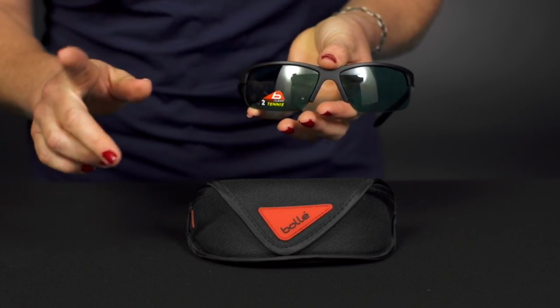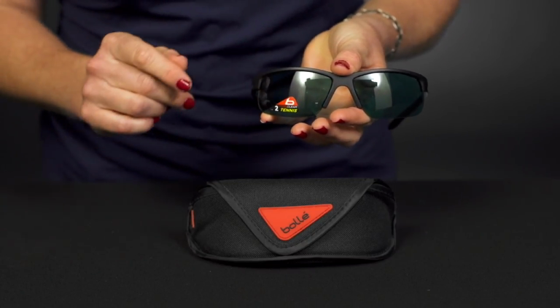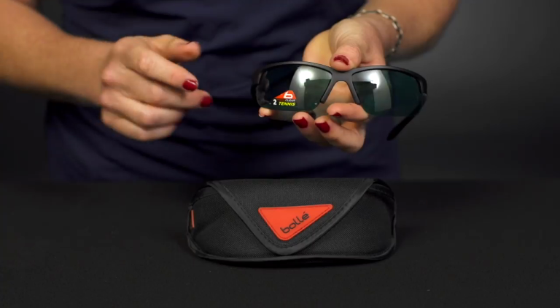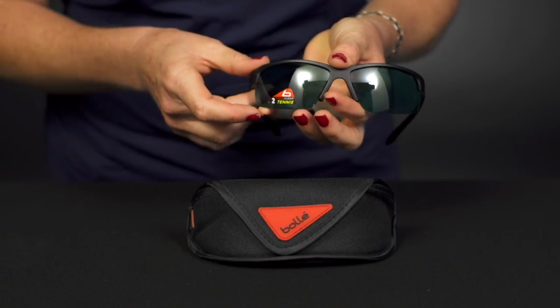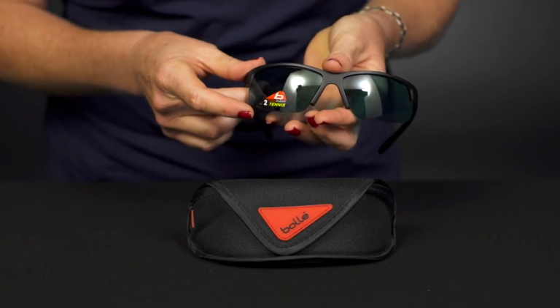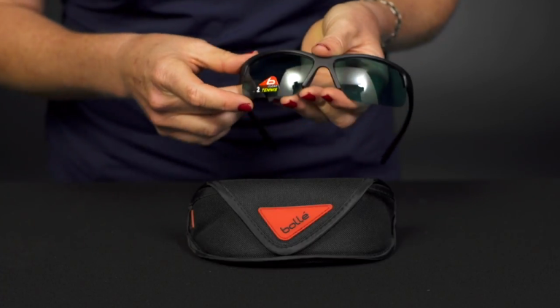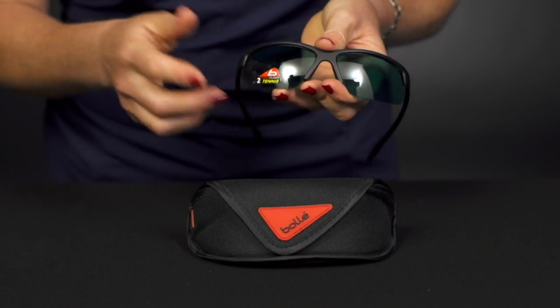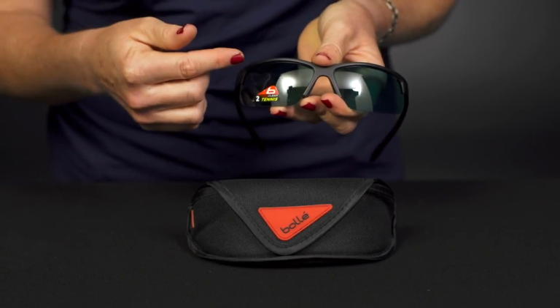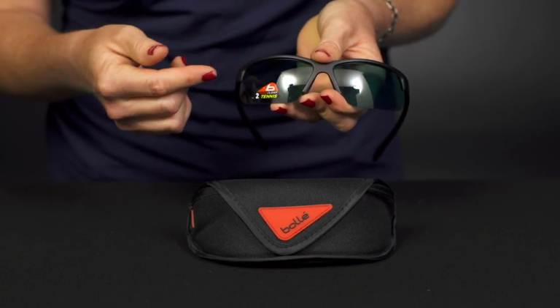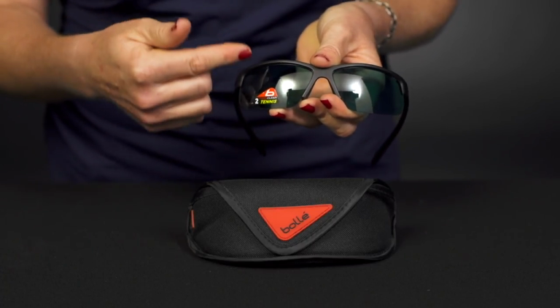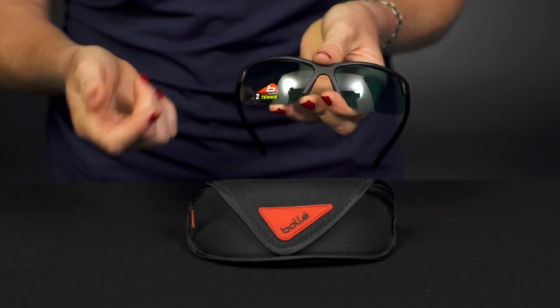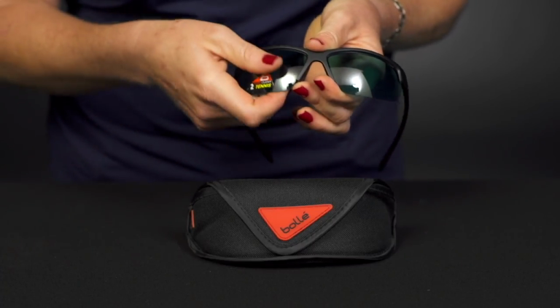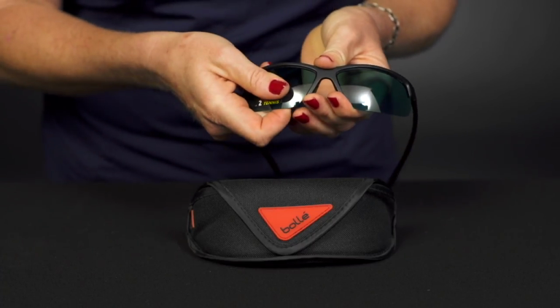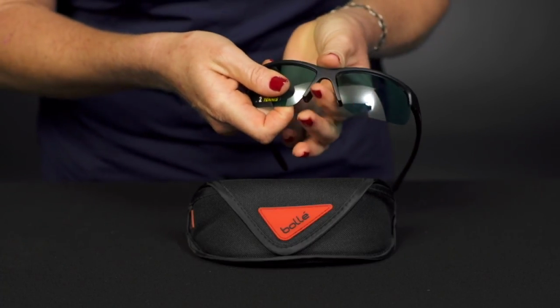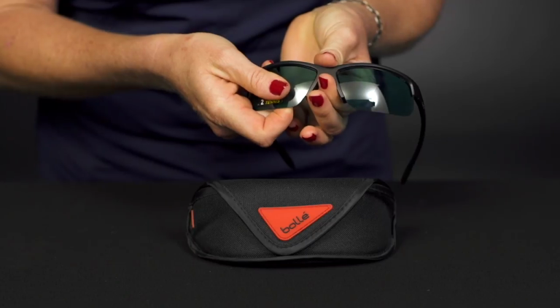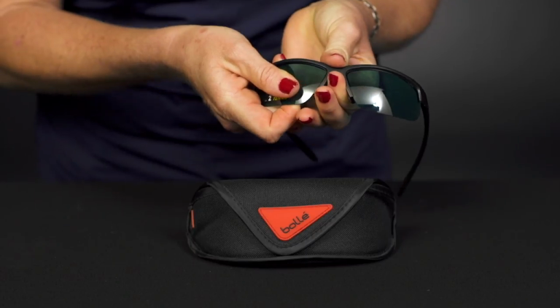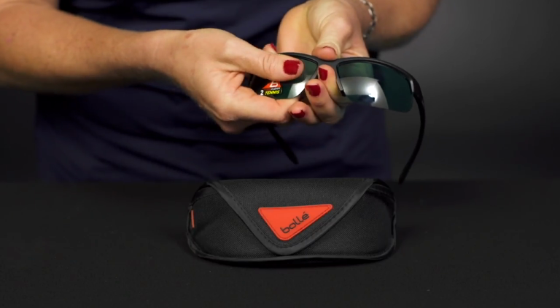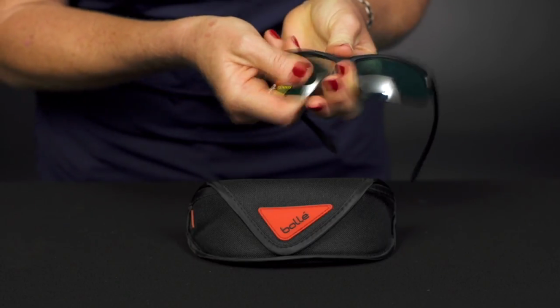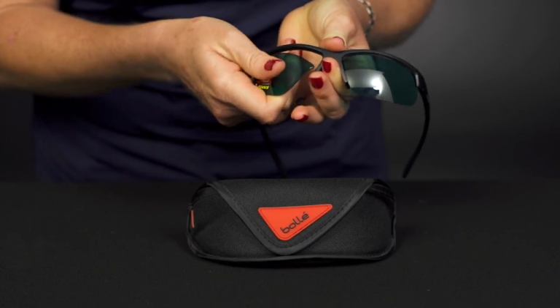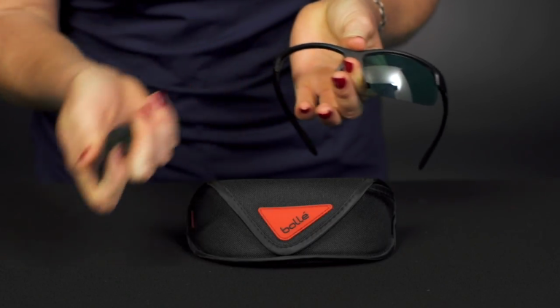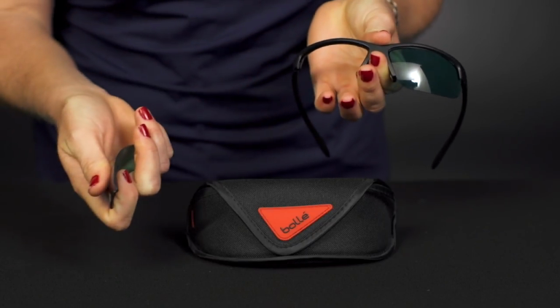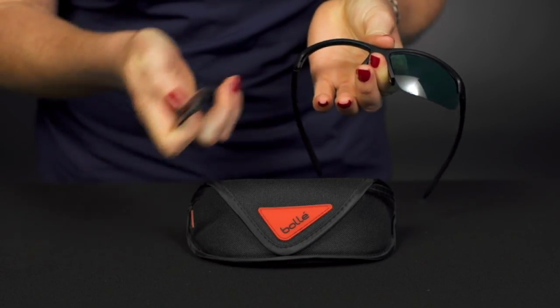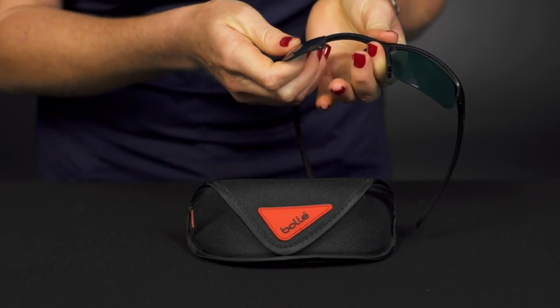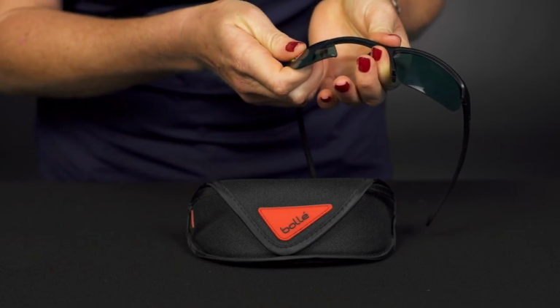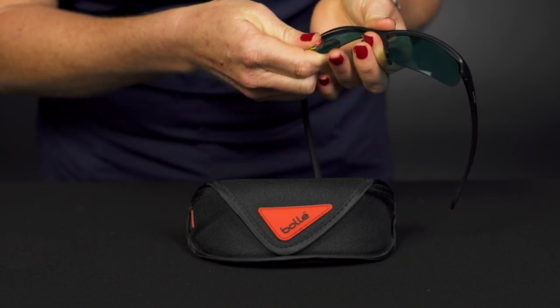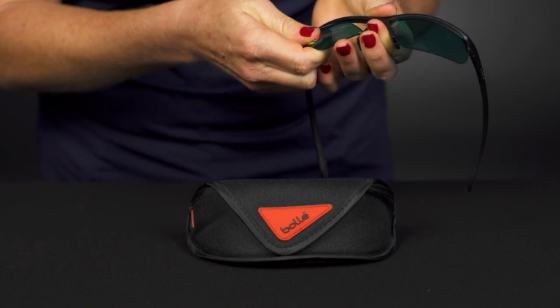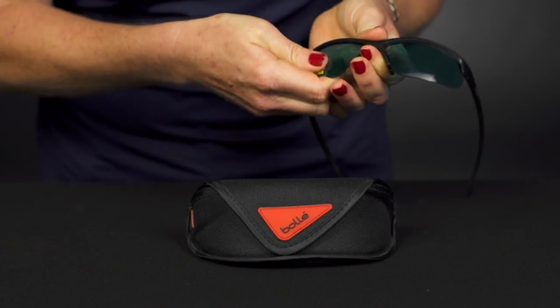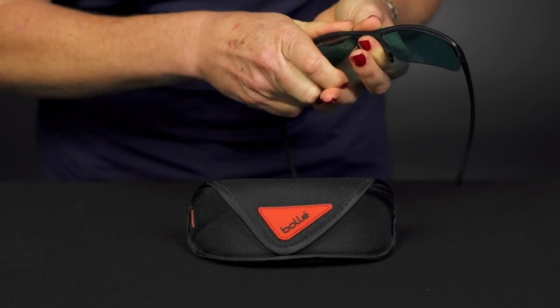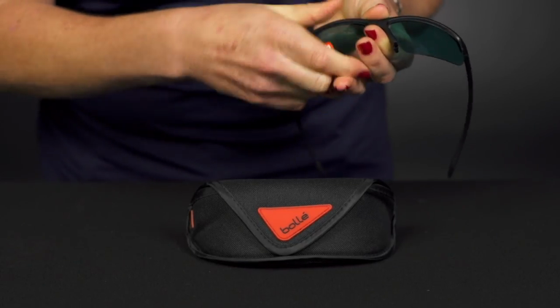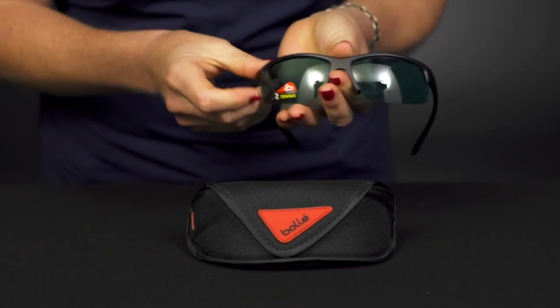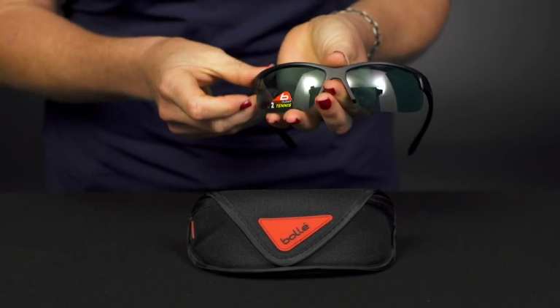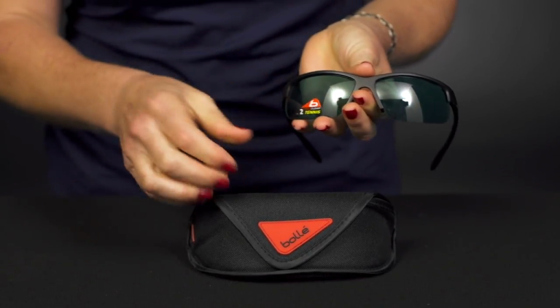So if you do buy another pair of lenses, I'm going to show you how you can remove the lens — it's going to be really easy. You're just going to hold on to that nose piece and pop the lens out, and then you can easily just pop the new lens right back in. Super simple.